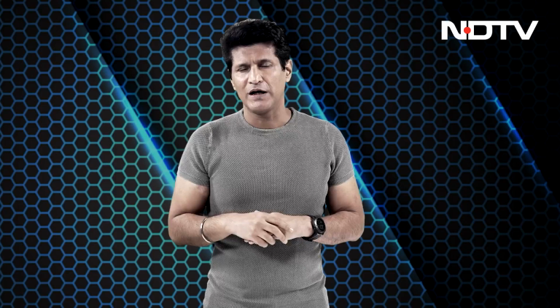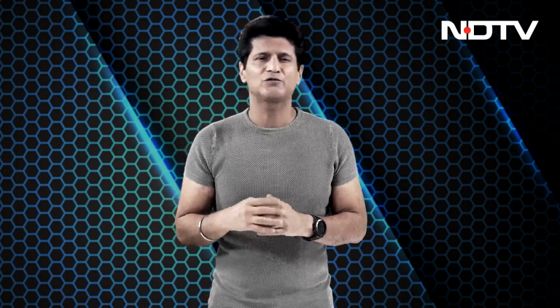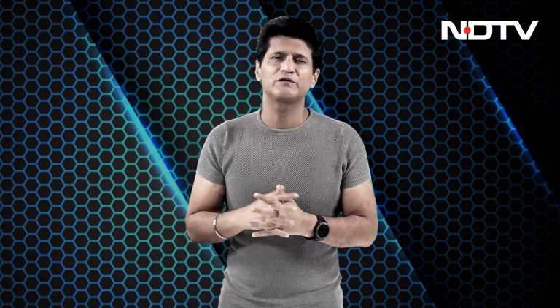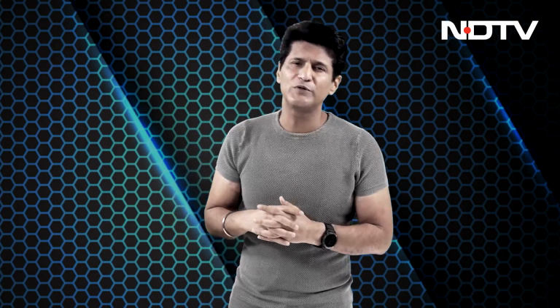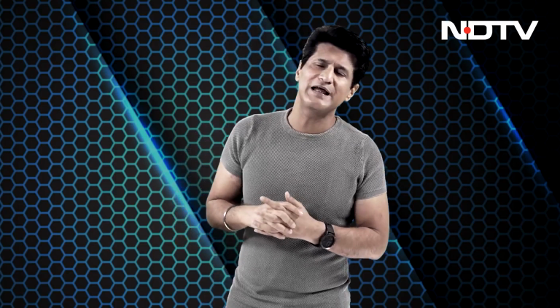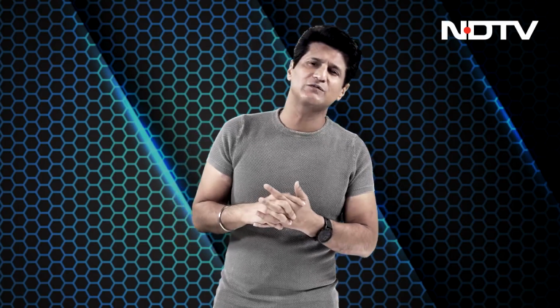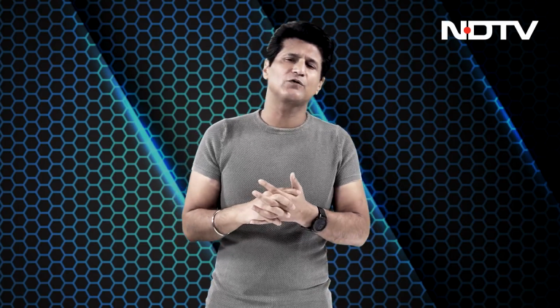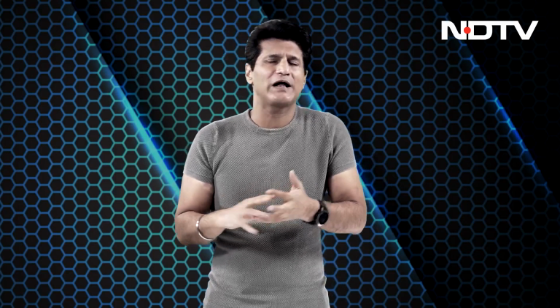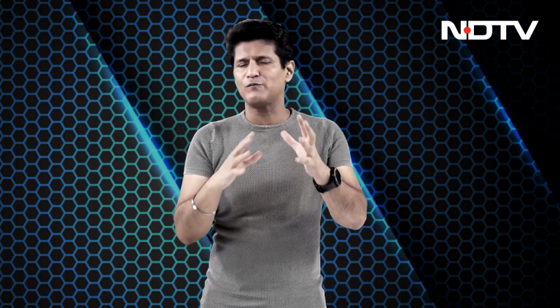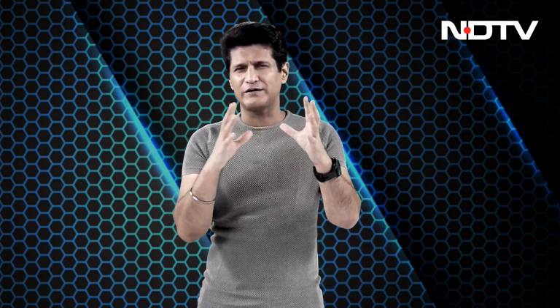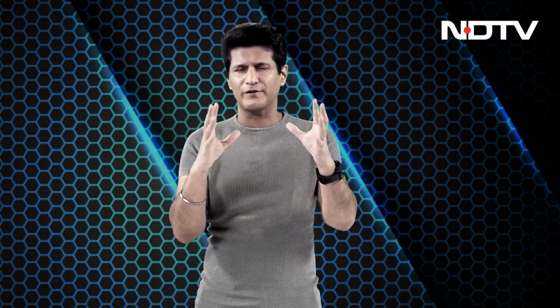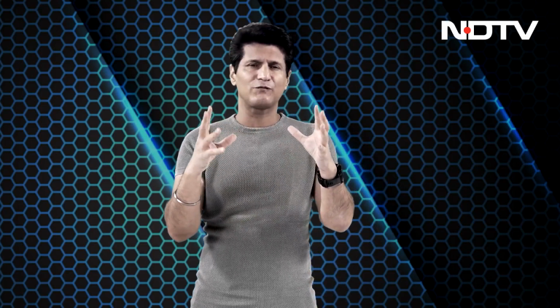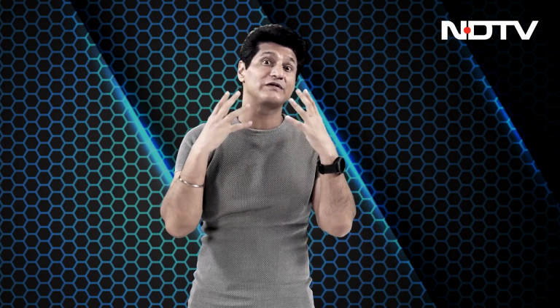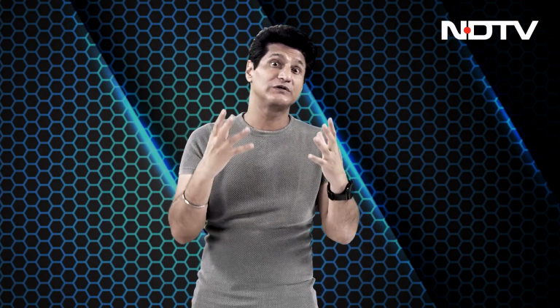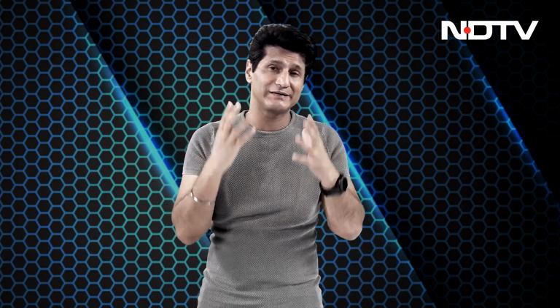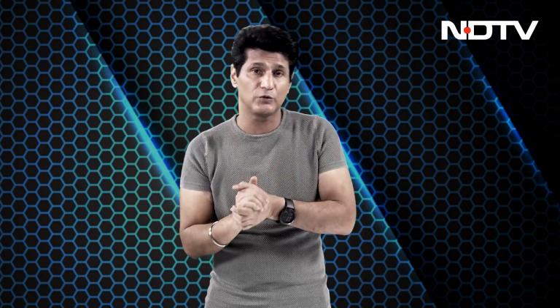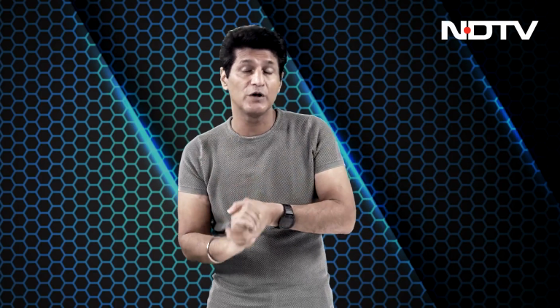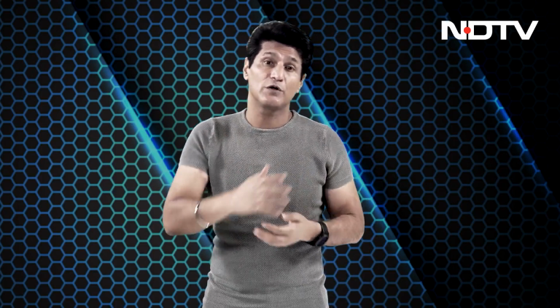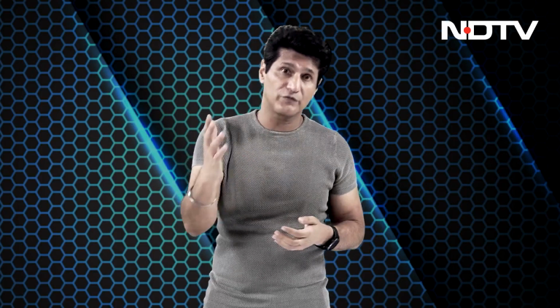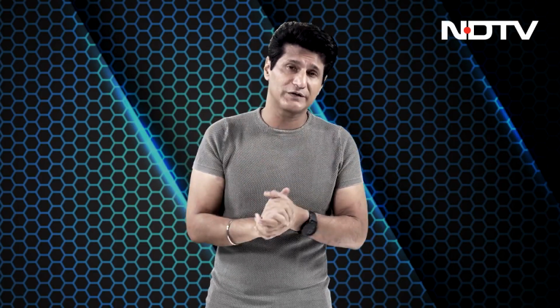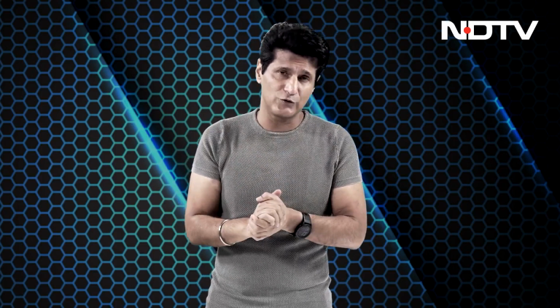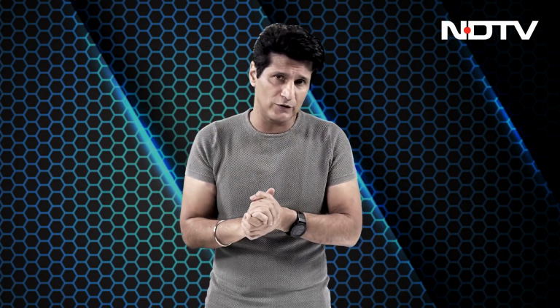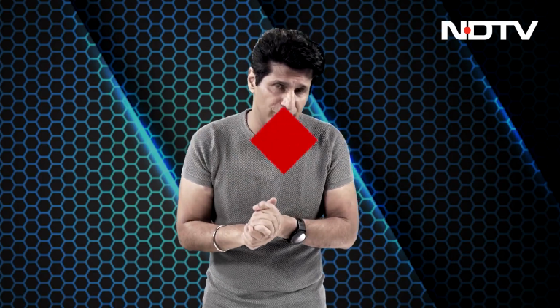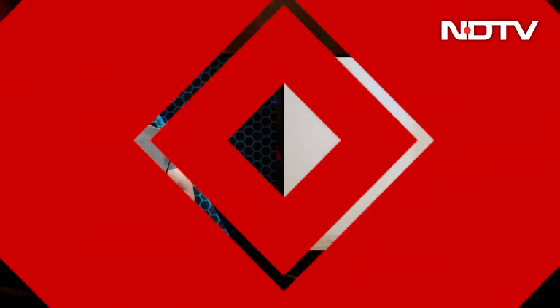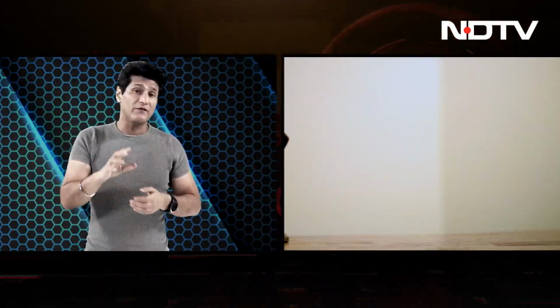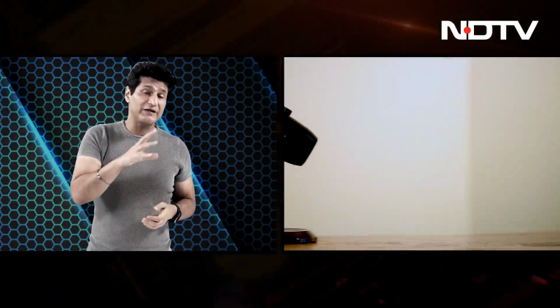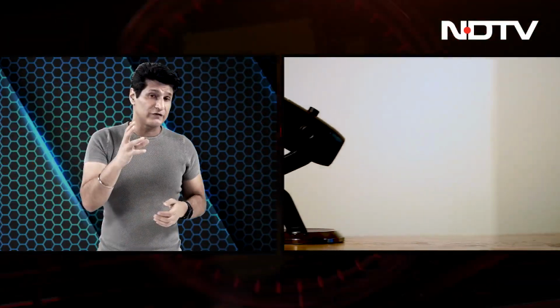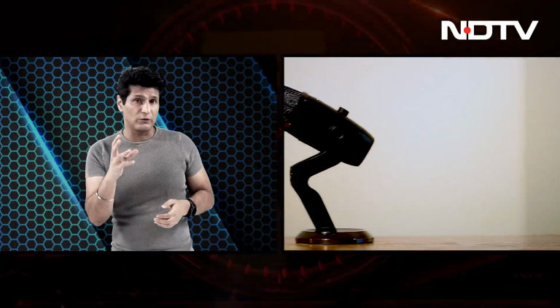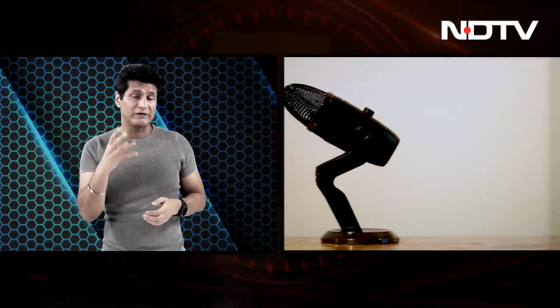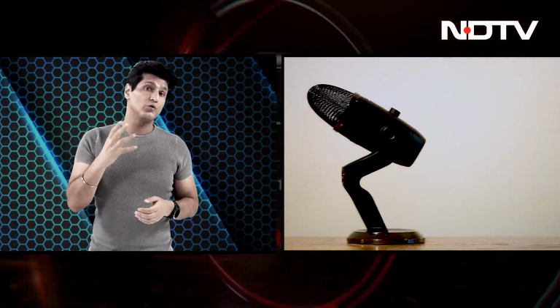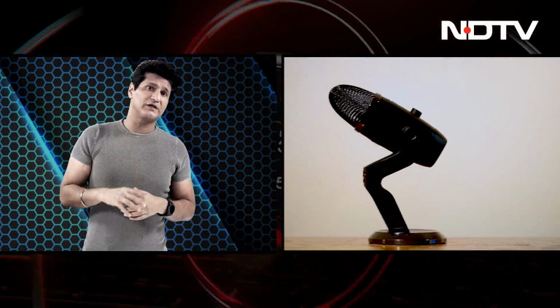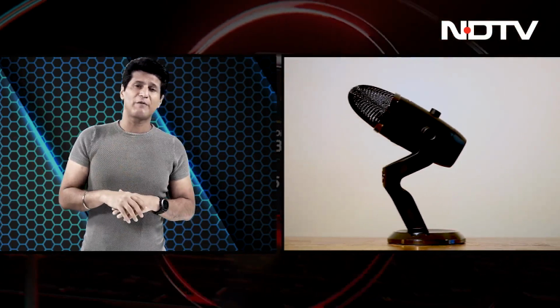Our next story is the Blue Yeti X microphone. I love Blue Yeti products — I've always used them myself for a lot of the work that I do in audio. But these are very interesting looking ones, the new ones that have come out.